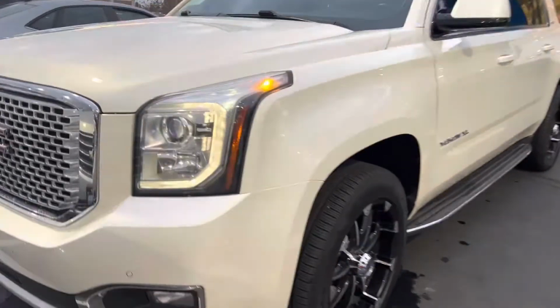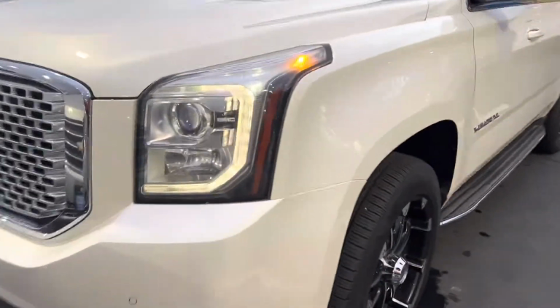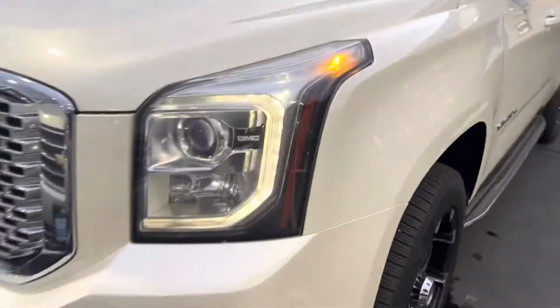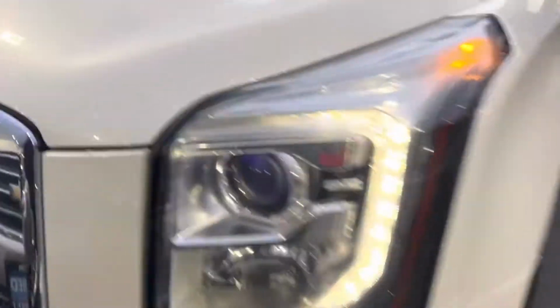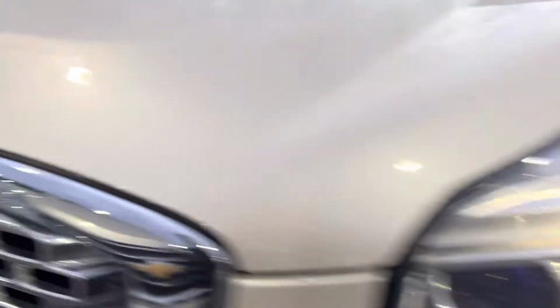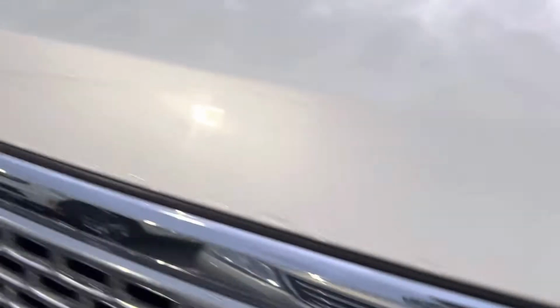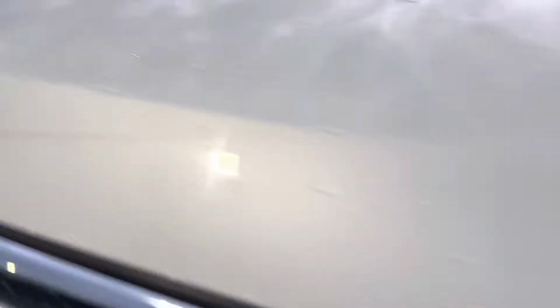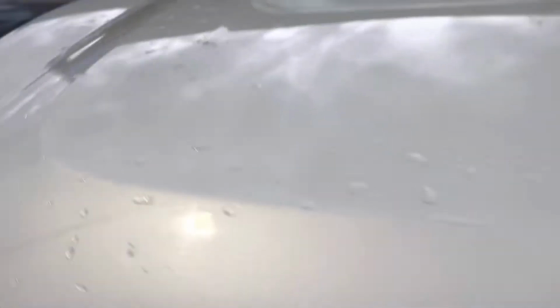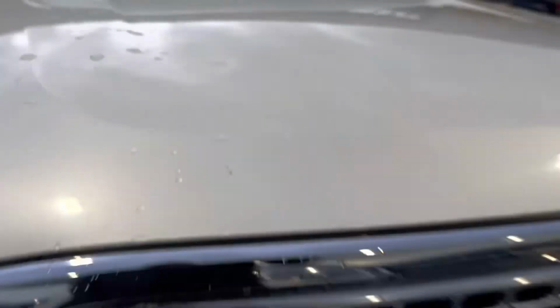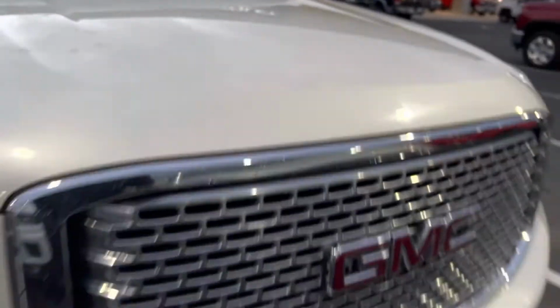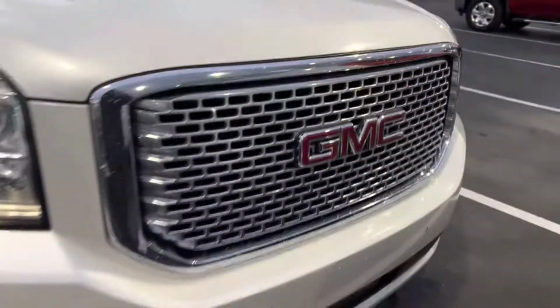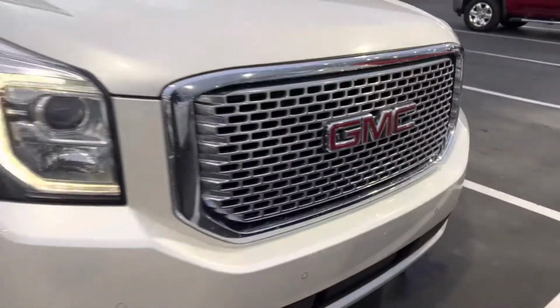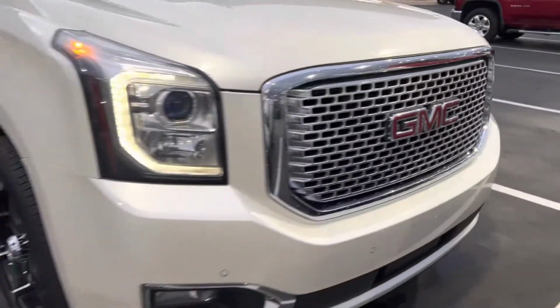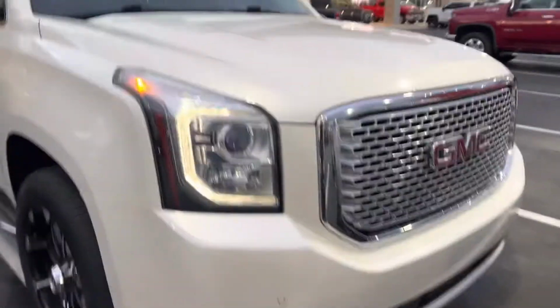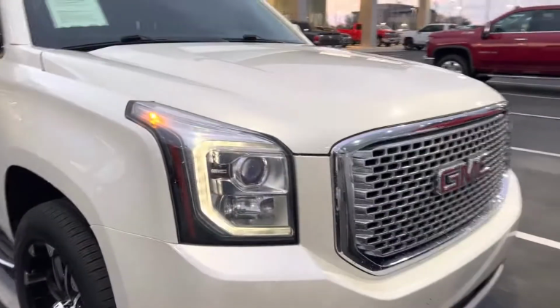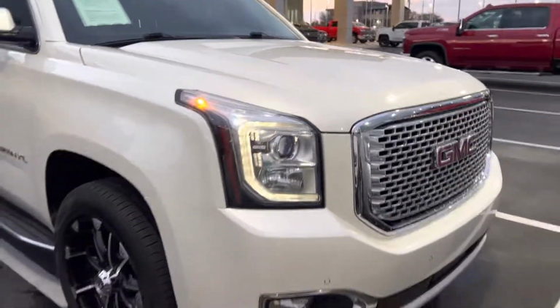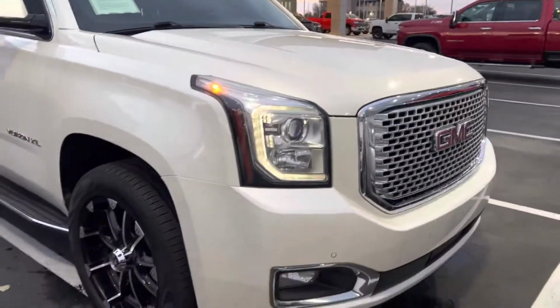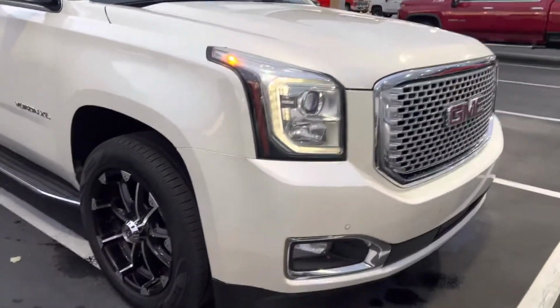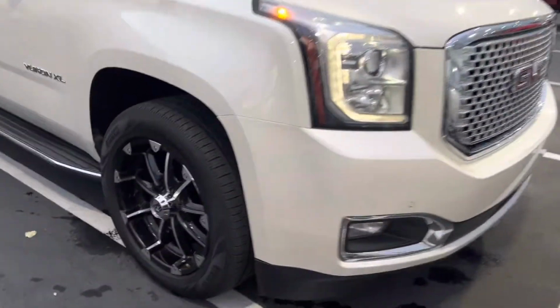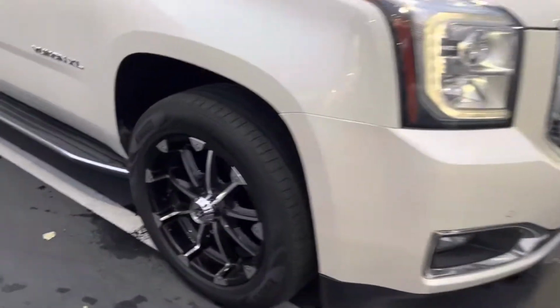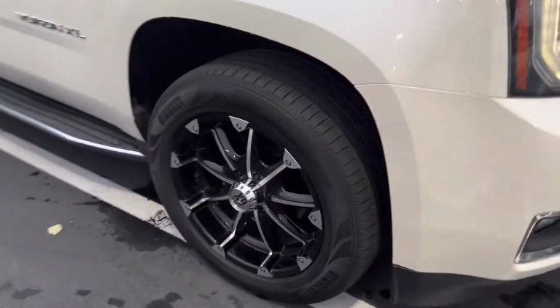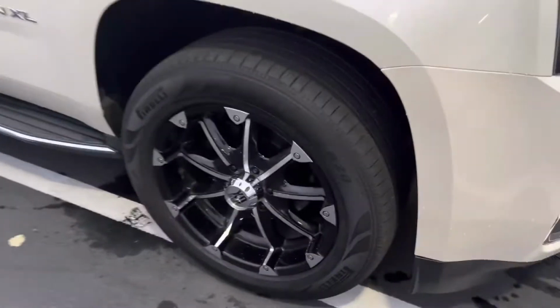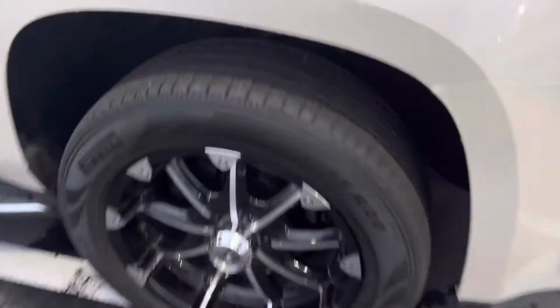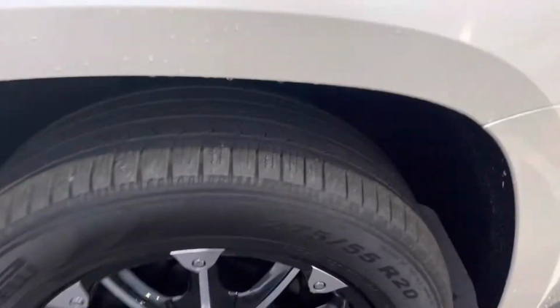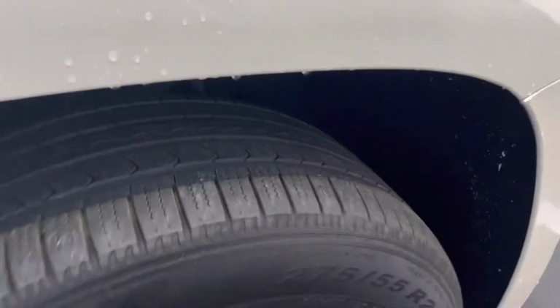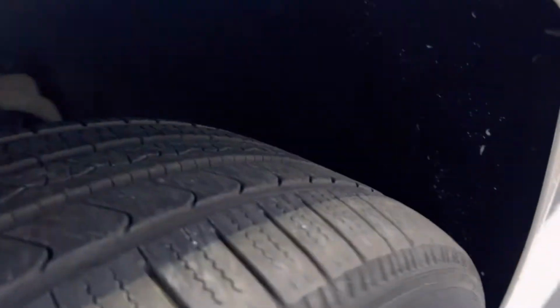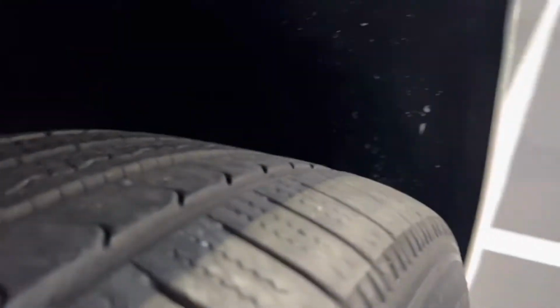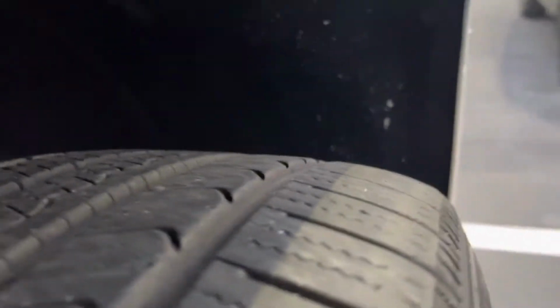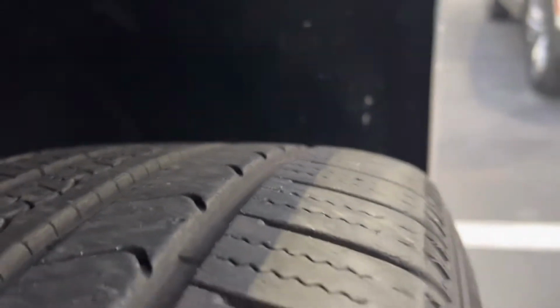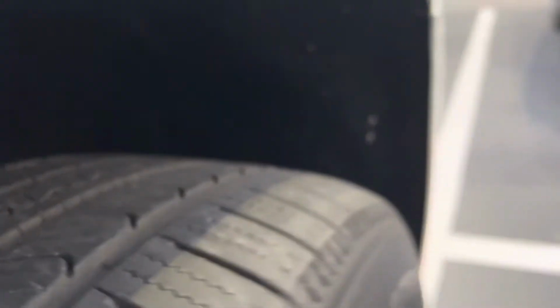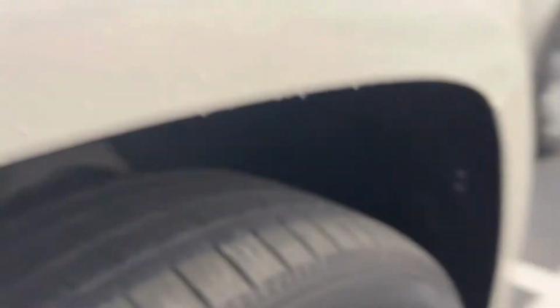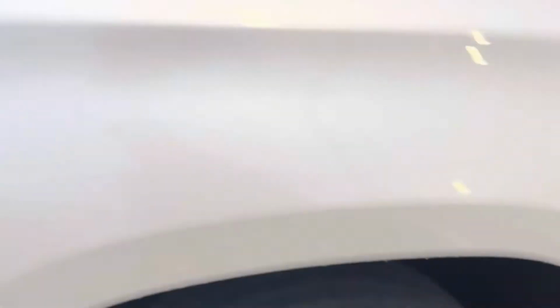The headlights aren't foggy, the paint's not chipped or peeling off. The chrome is still chrome. It's got these cool aftermarket wheels. There's pretty decent tread on the tires still.